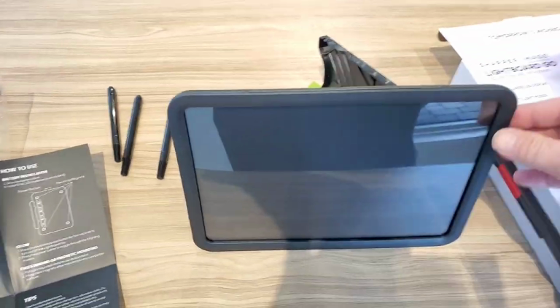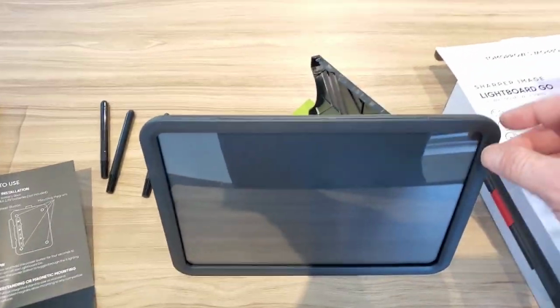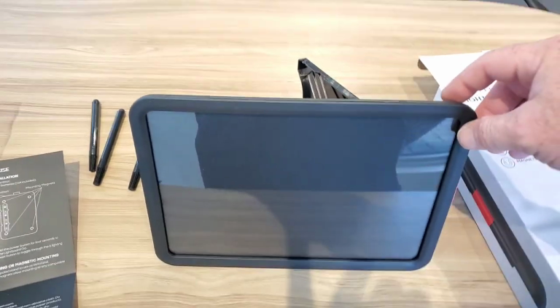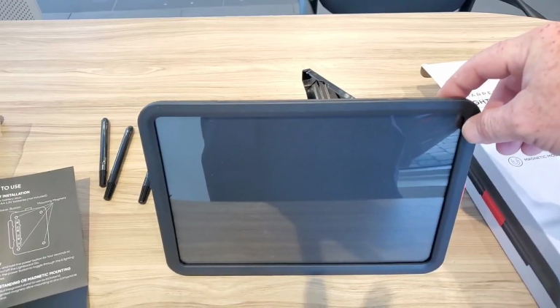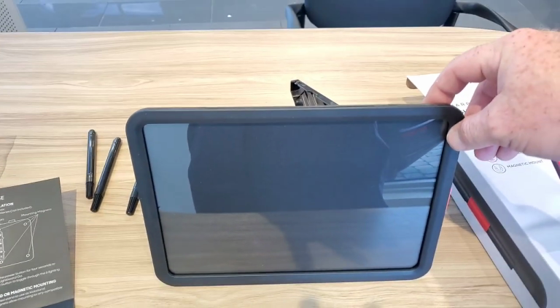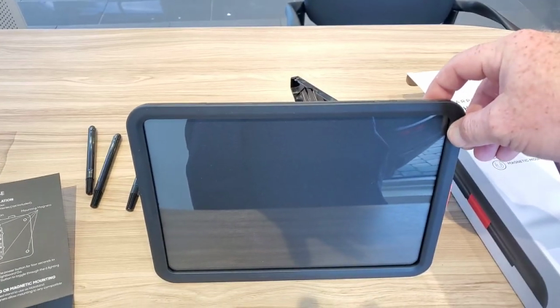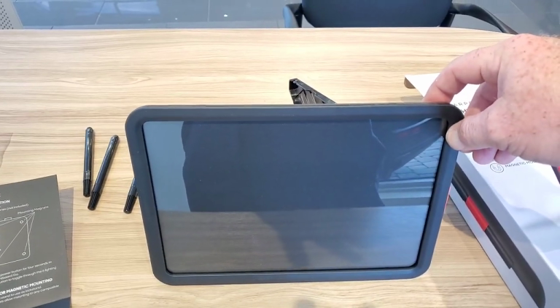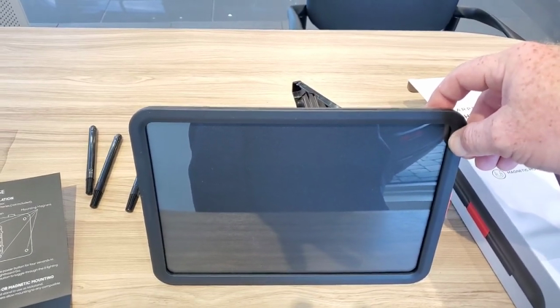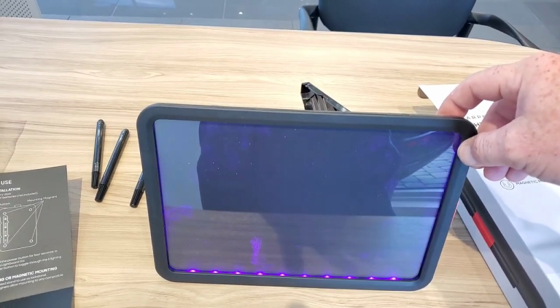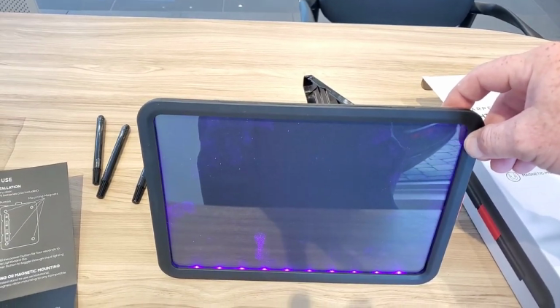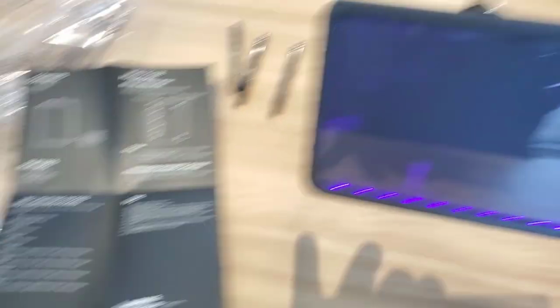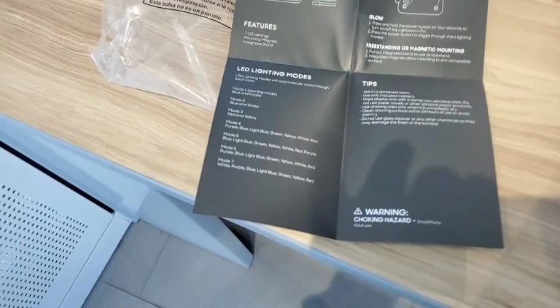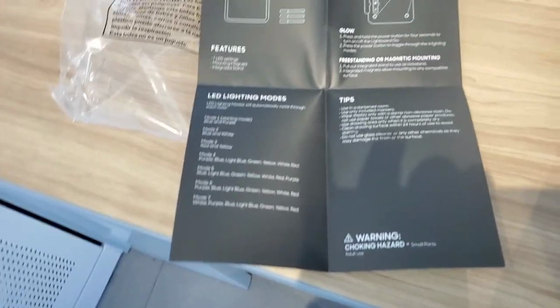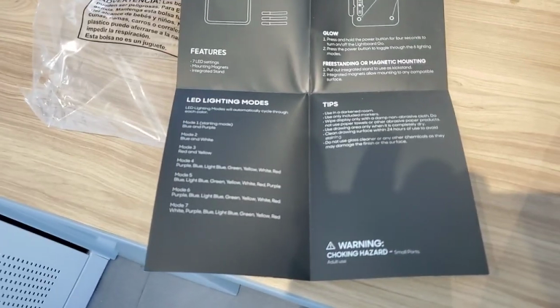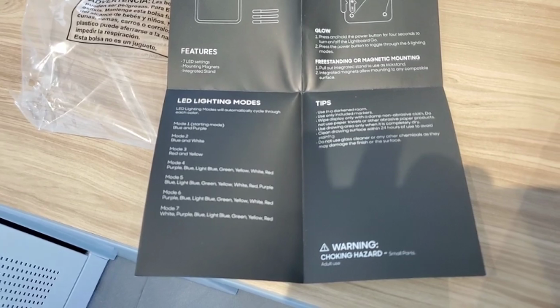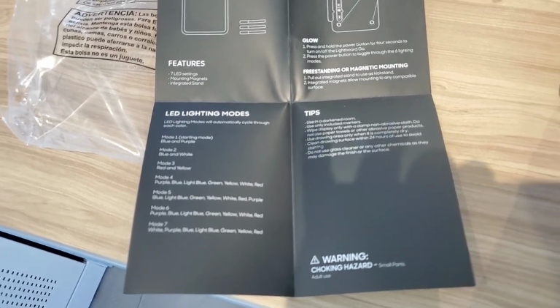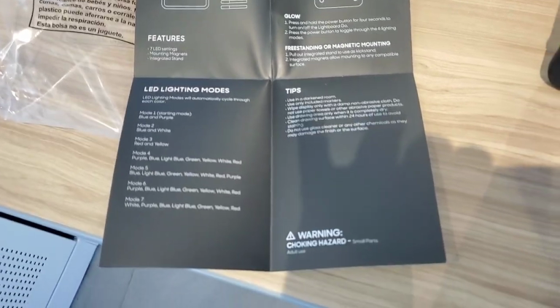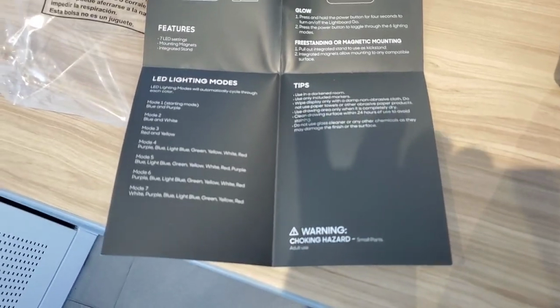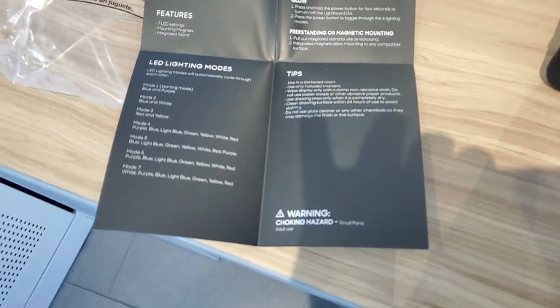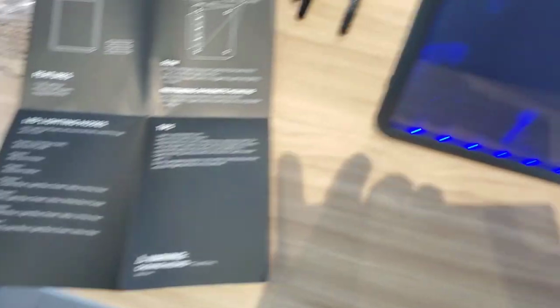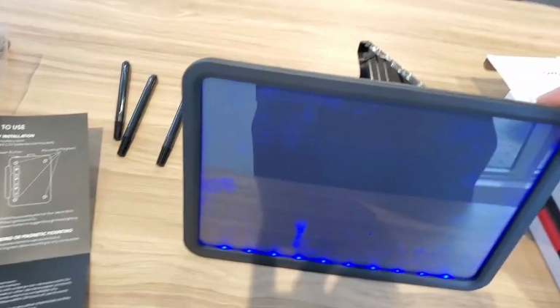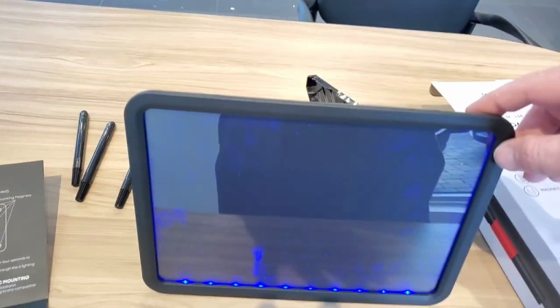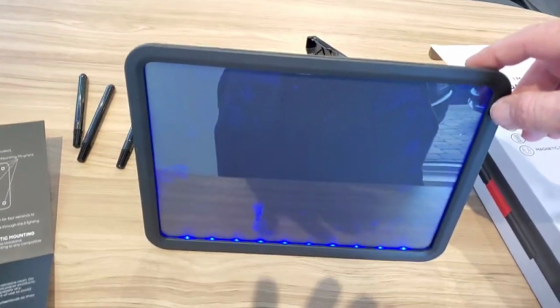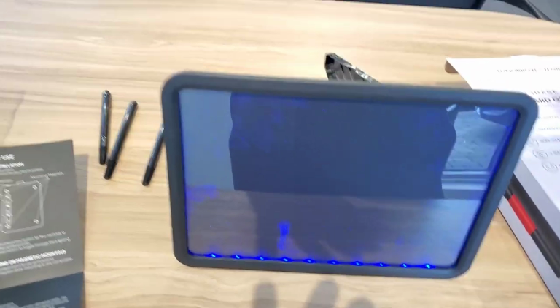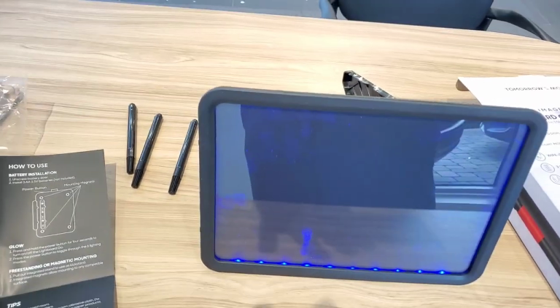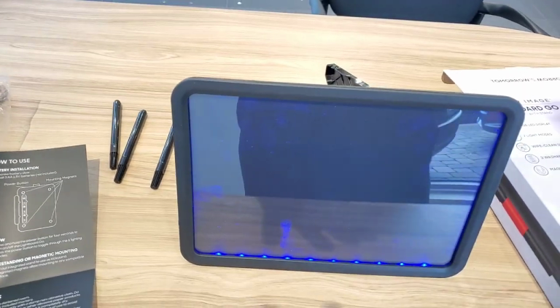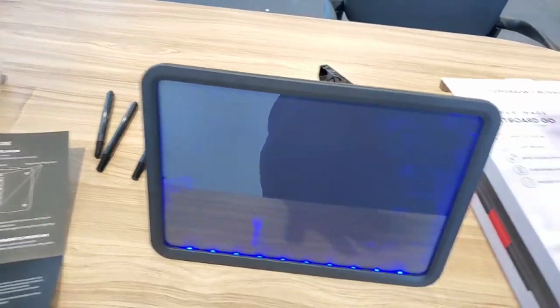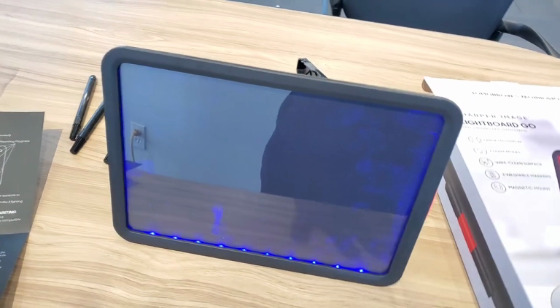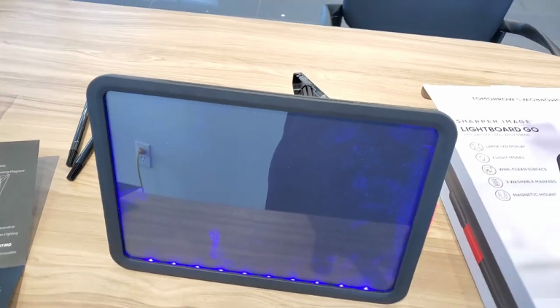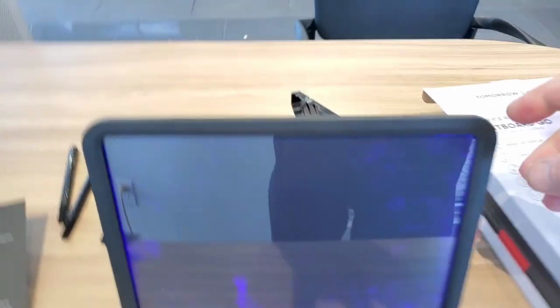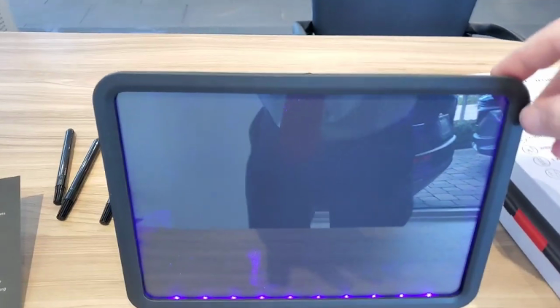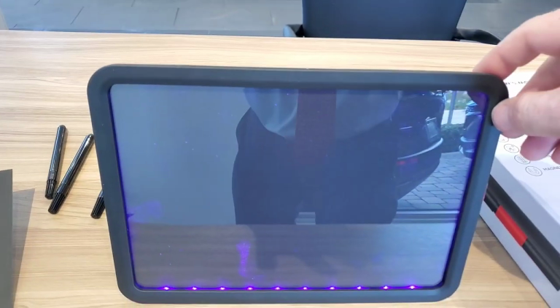So let's turn it on. One thing it says: use a damp cloth — do not use paper towel, which is what I use on my whiteboard now. So that's something new — you've got to find a damp cloth.